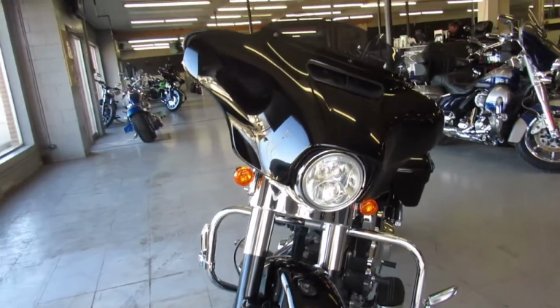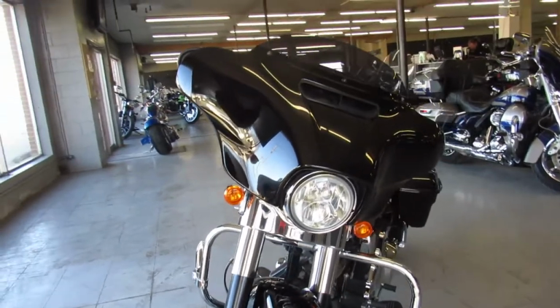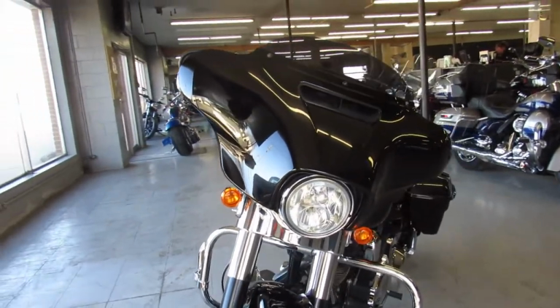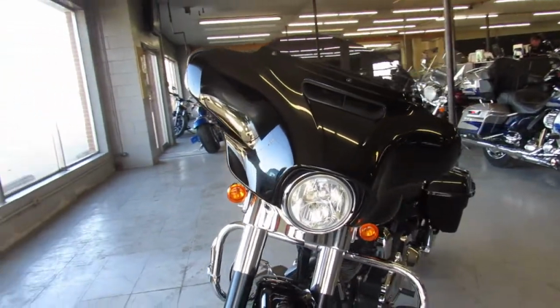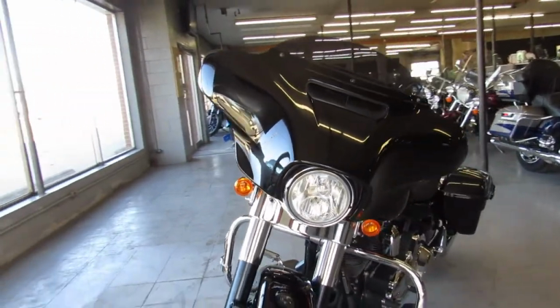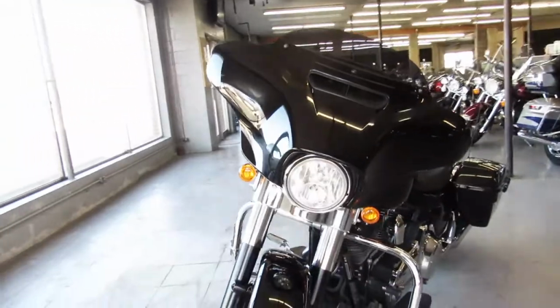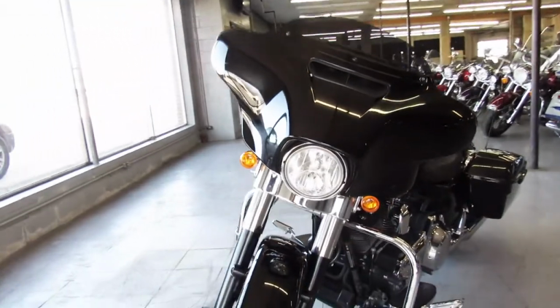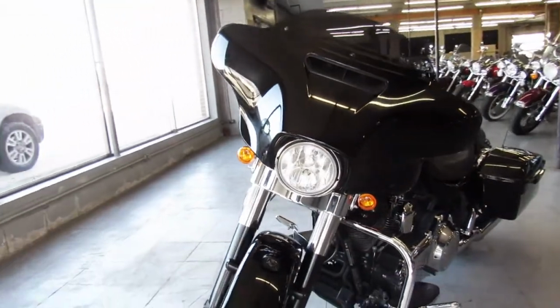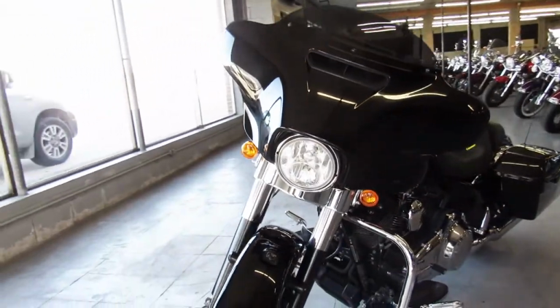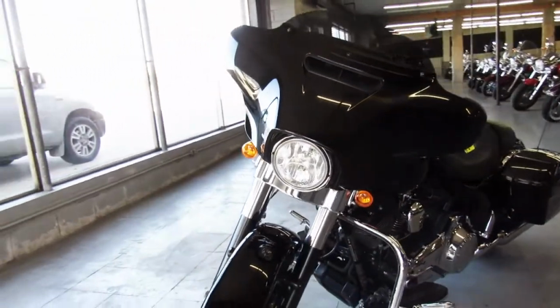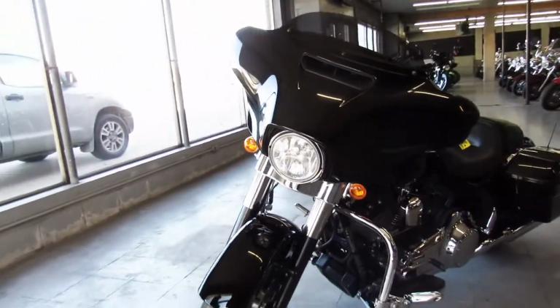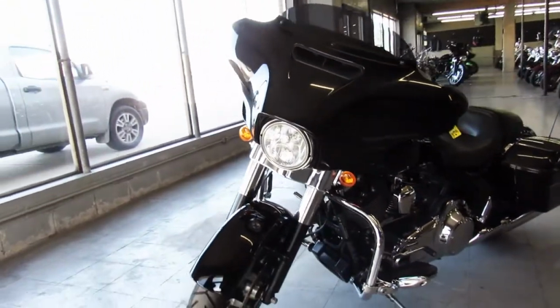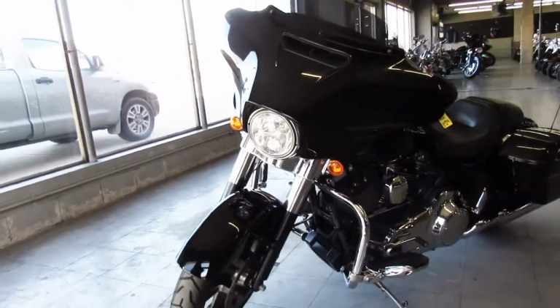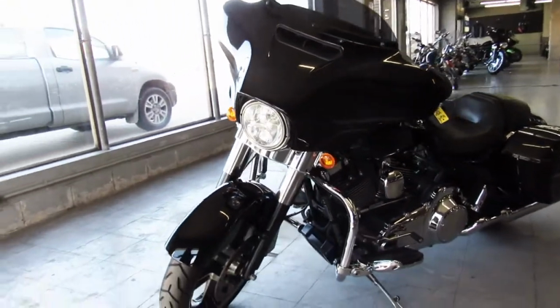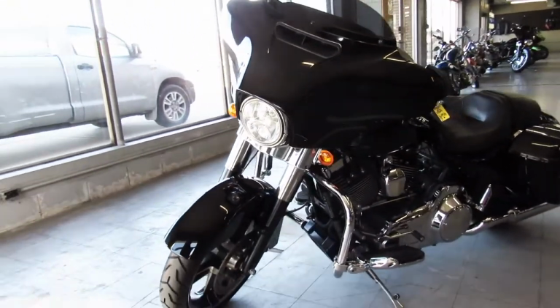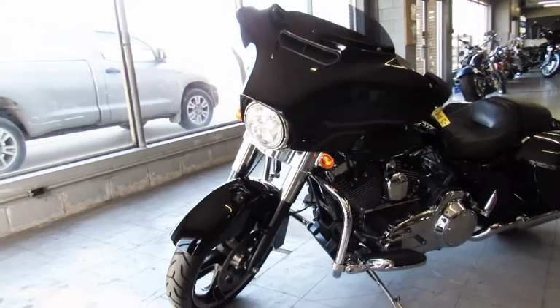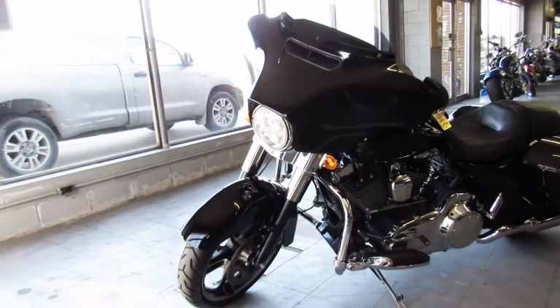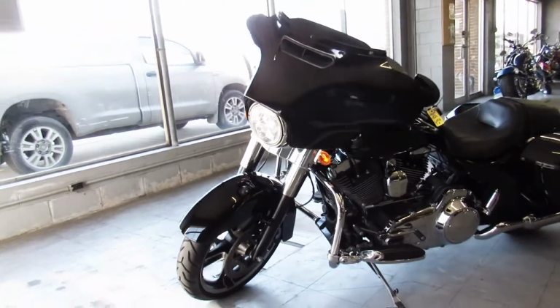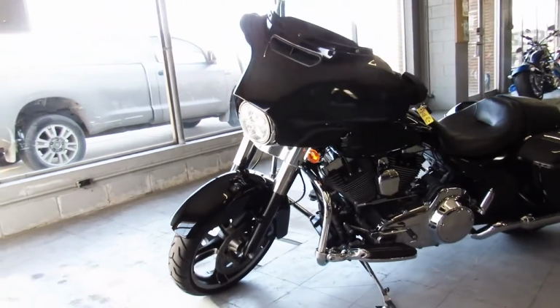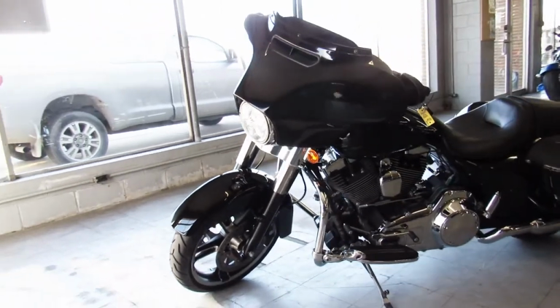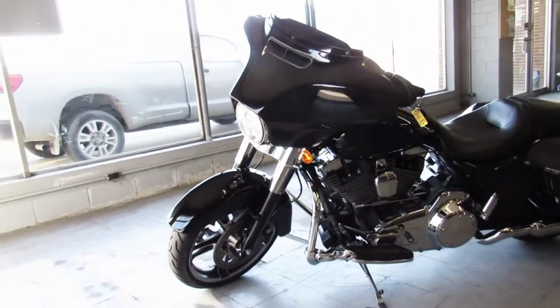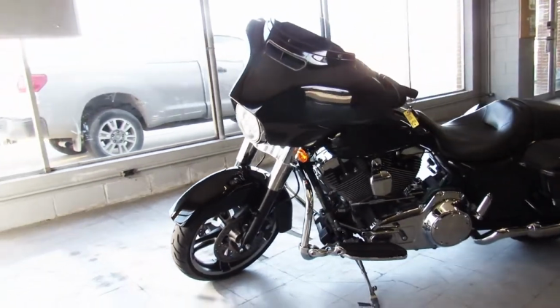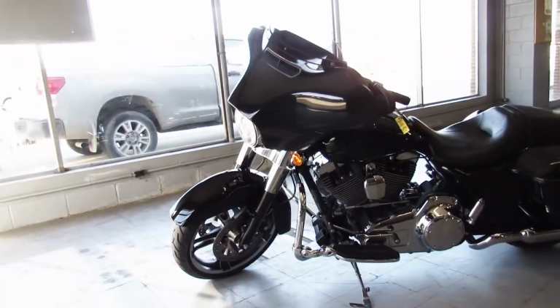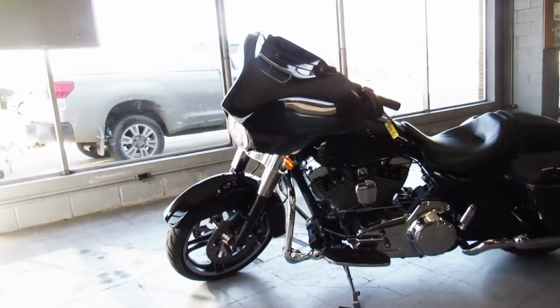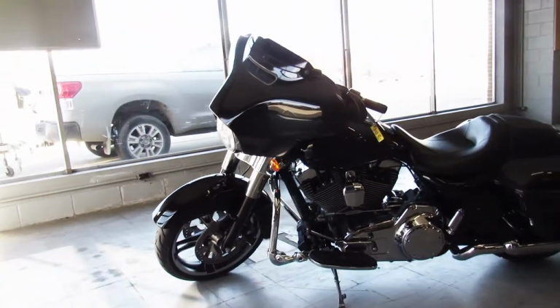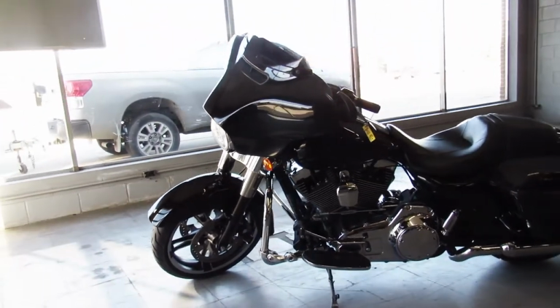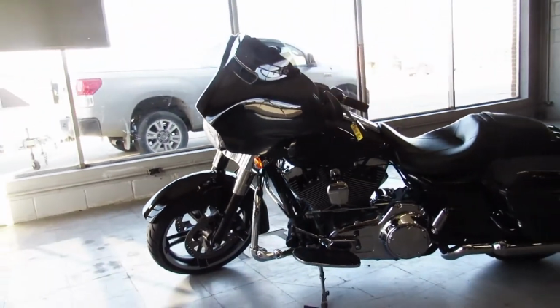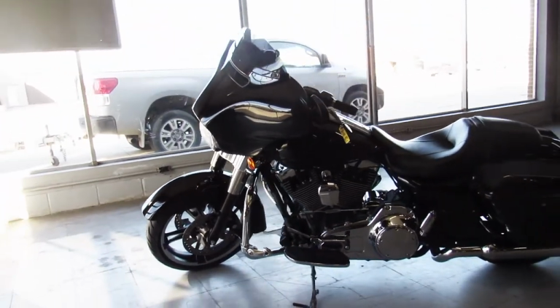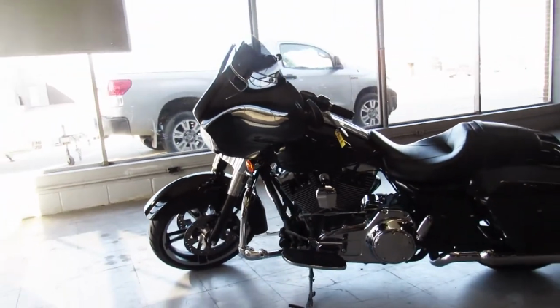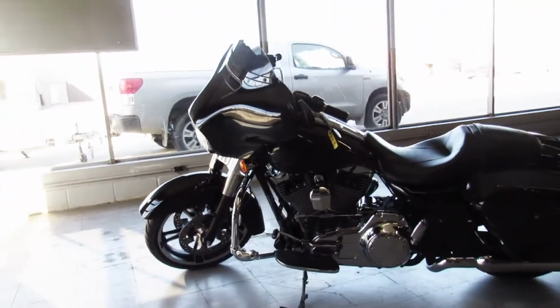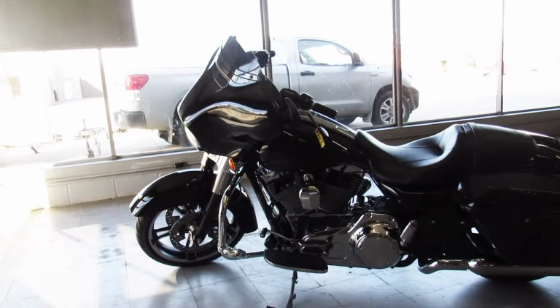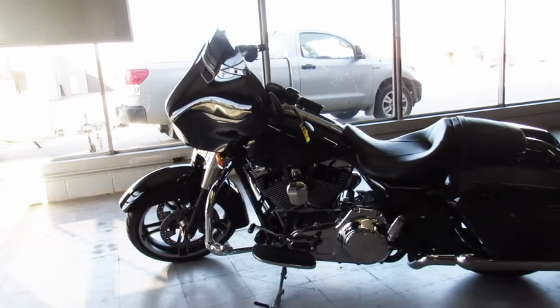Check this one out. It's got the perfect vivid black paint and the bright chrome shines like new. It's one sharp Street Glide. It's just been serviced at the dealership — all the fluids have been changed and it's ready for the road.